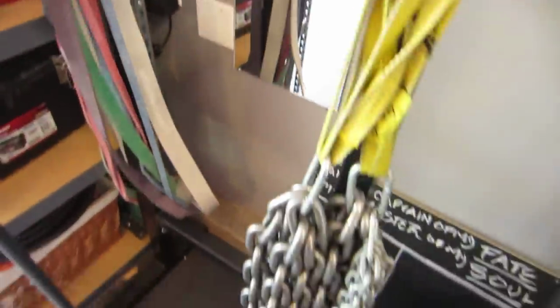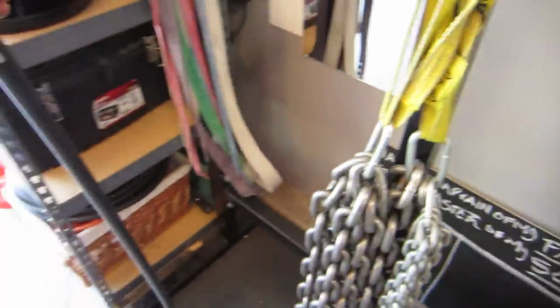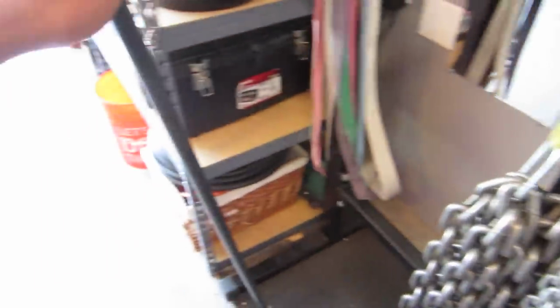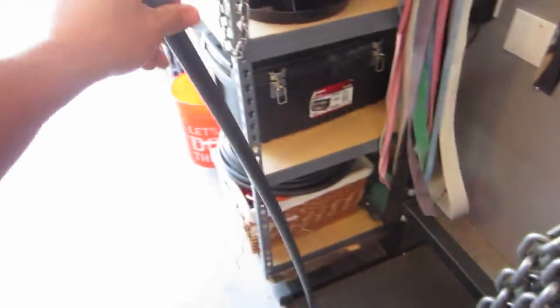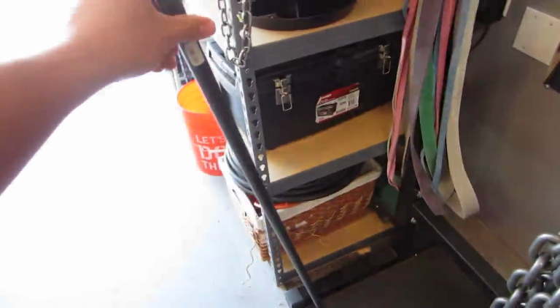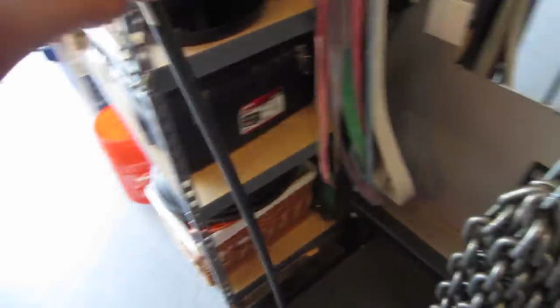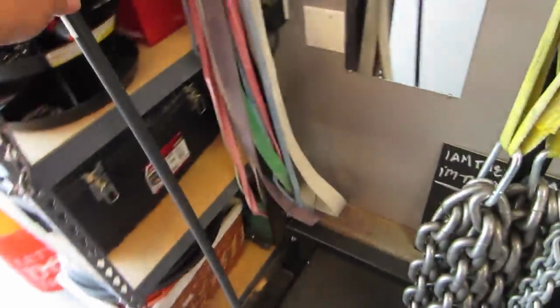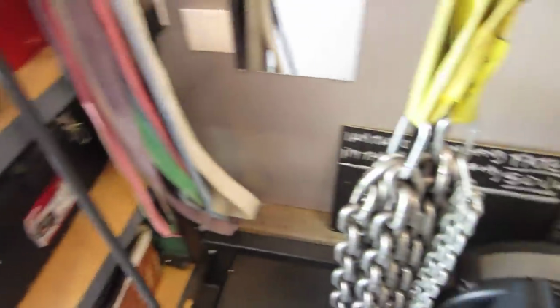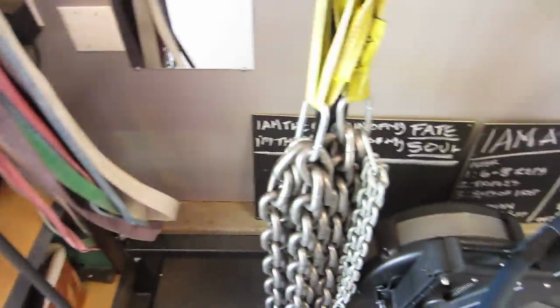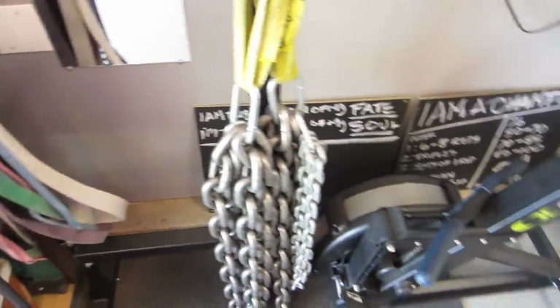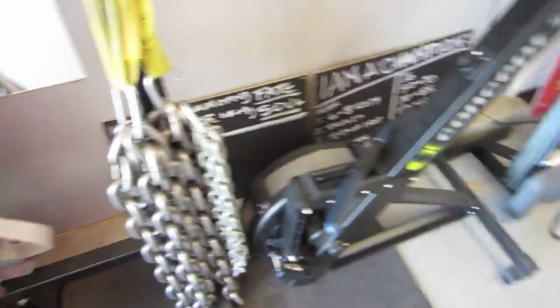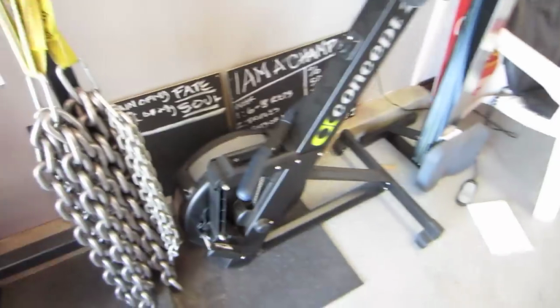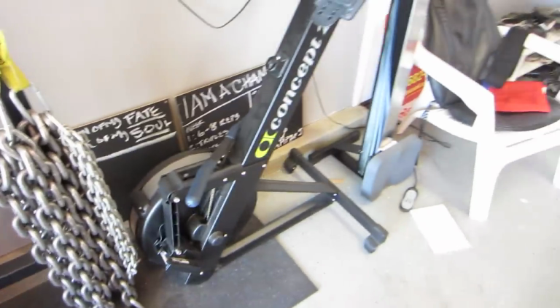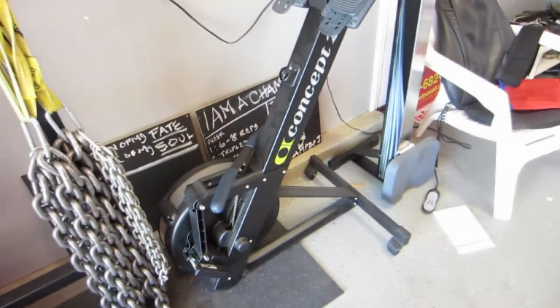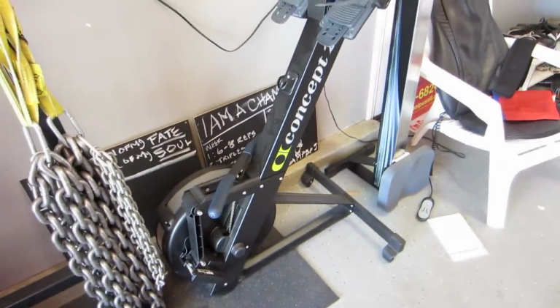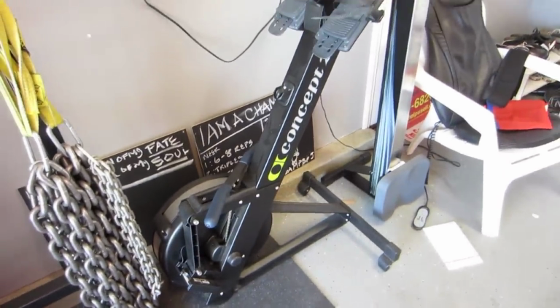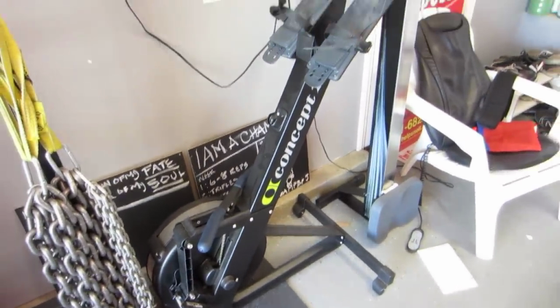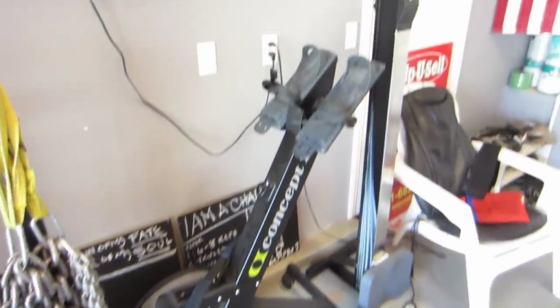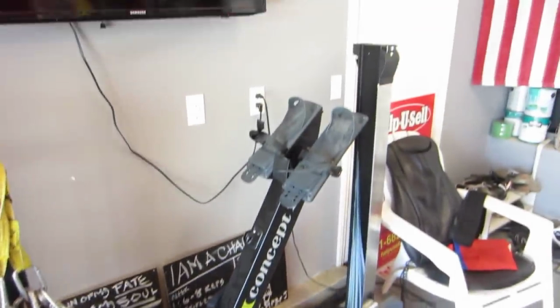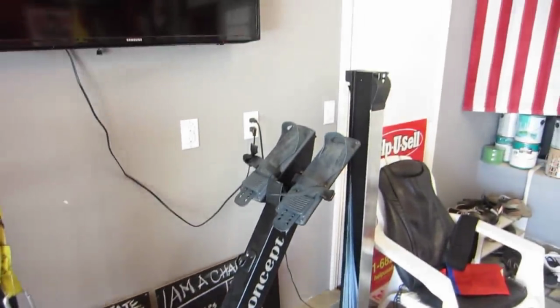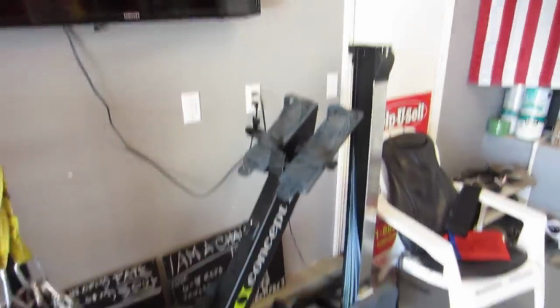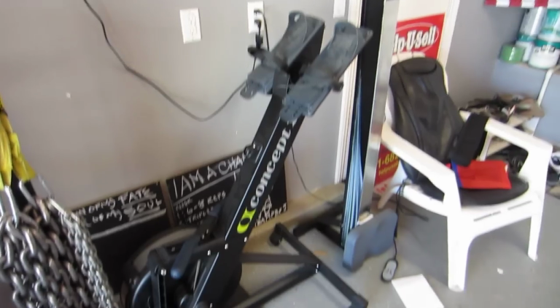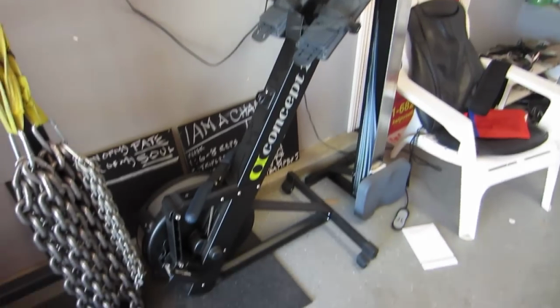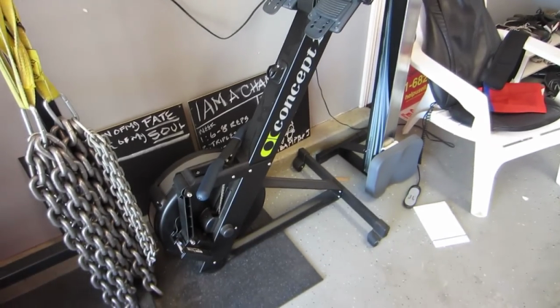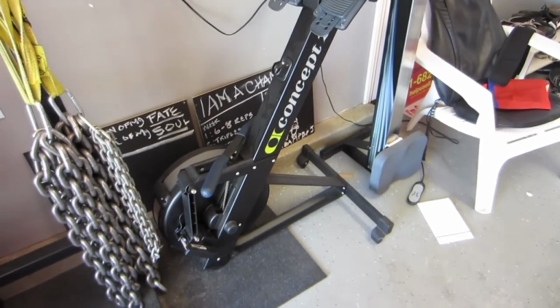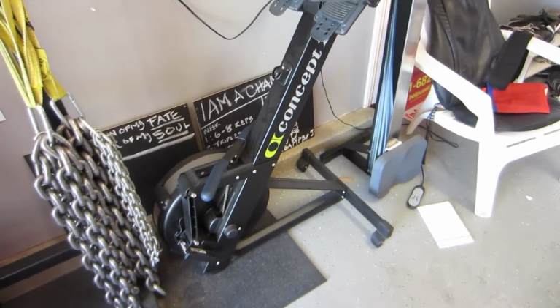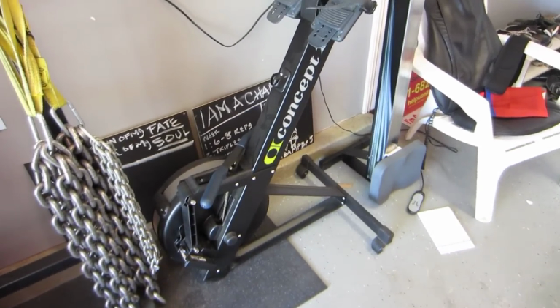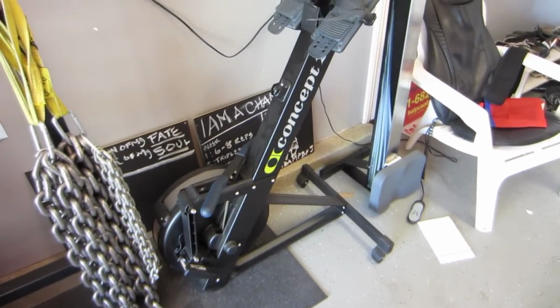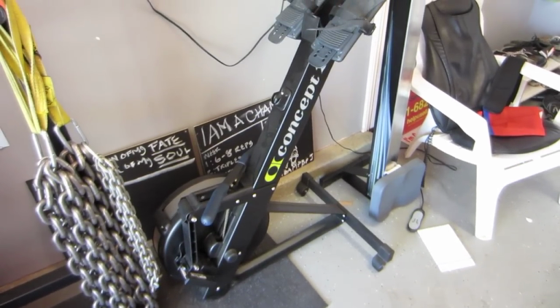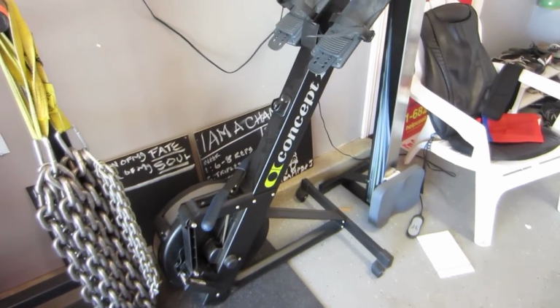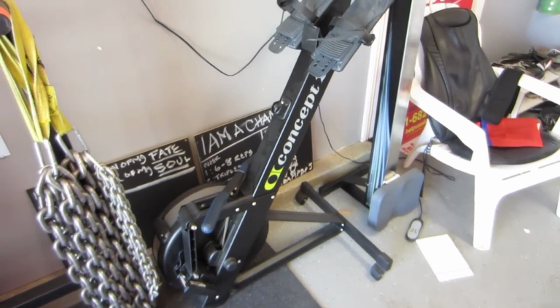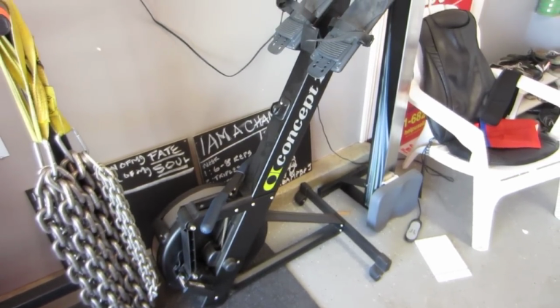PVC pipe for technique work. And you got to have your Concept 2 rower — it's probably the best piece of equipment if you want to torture yourself.